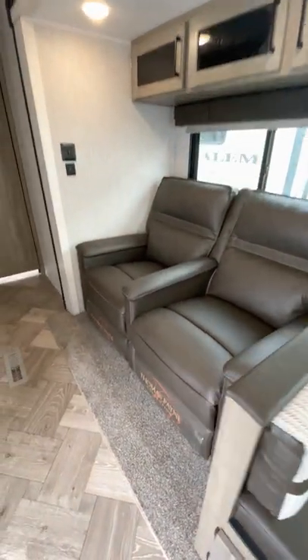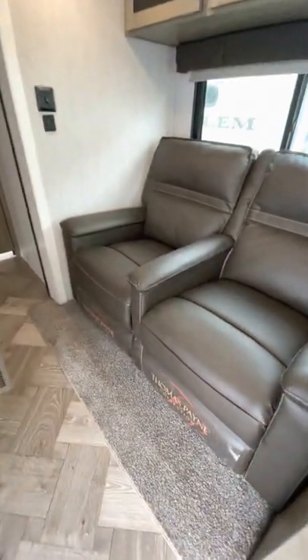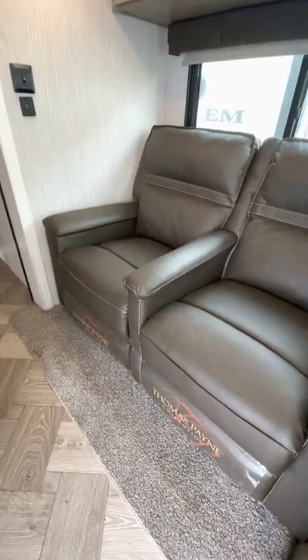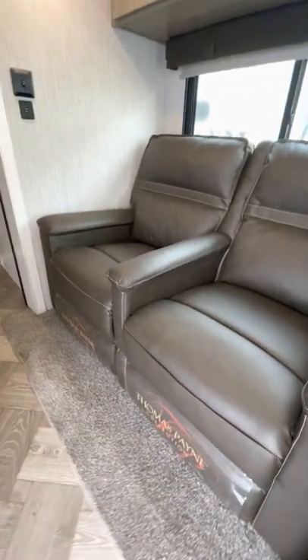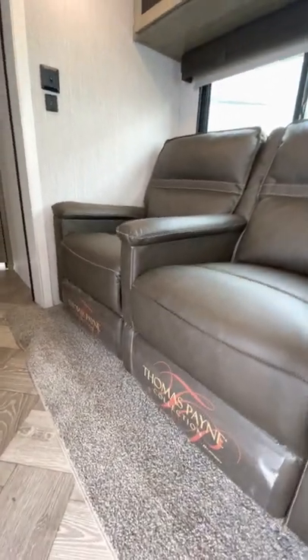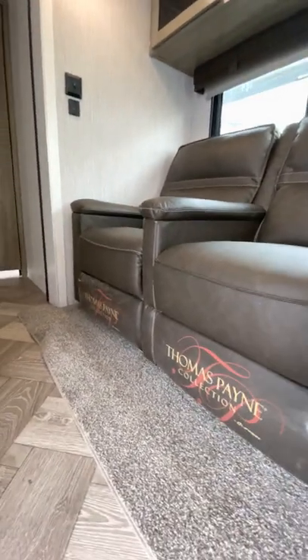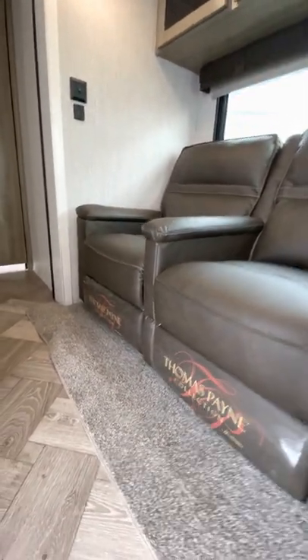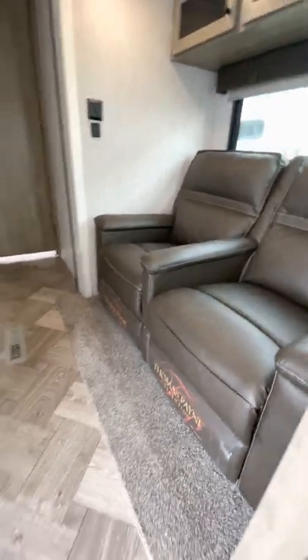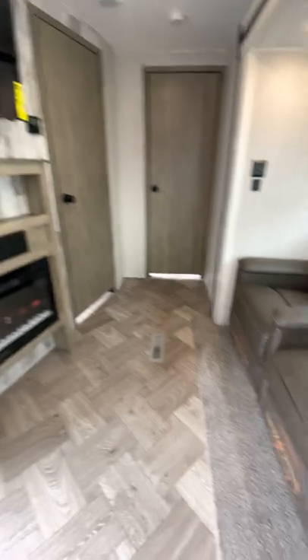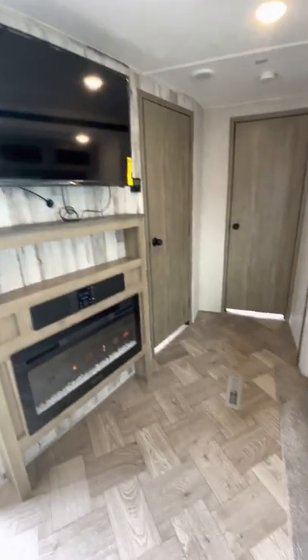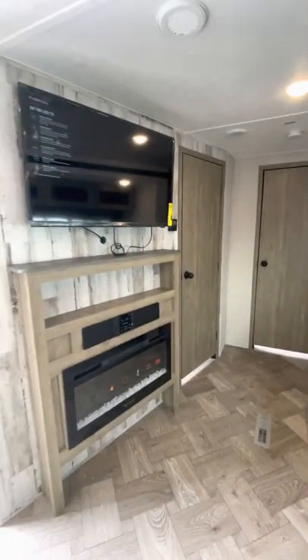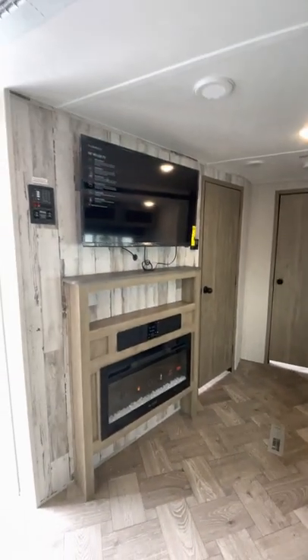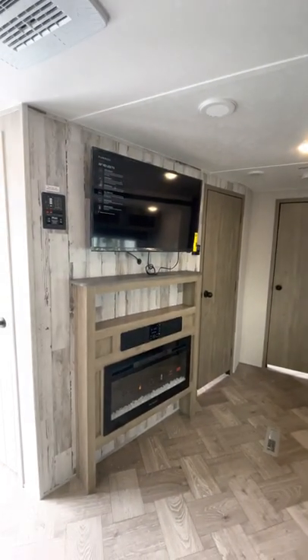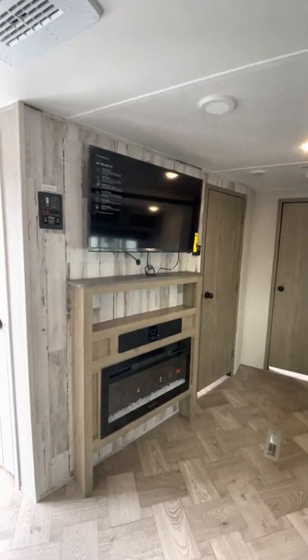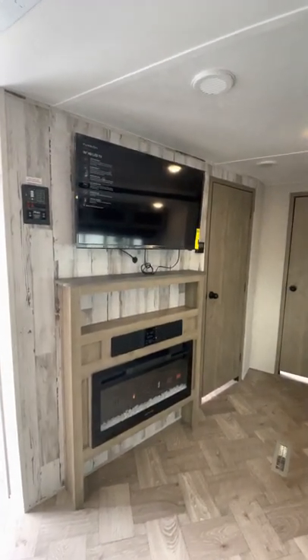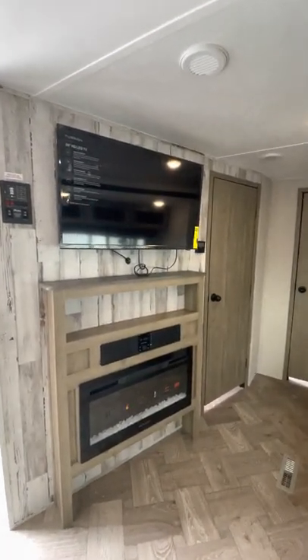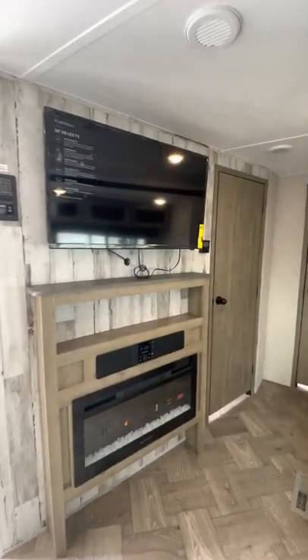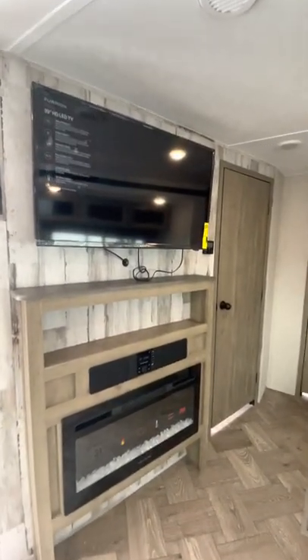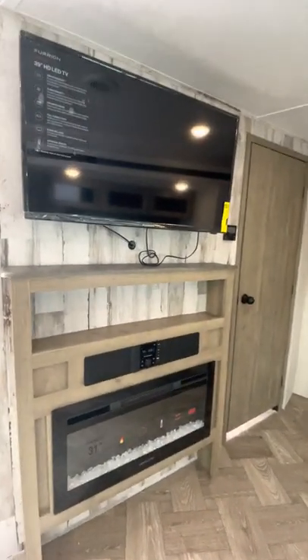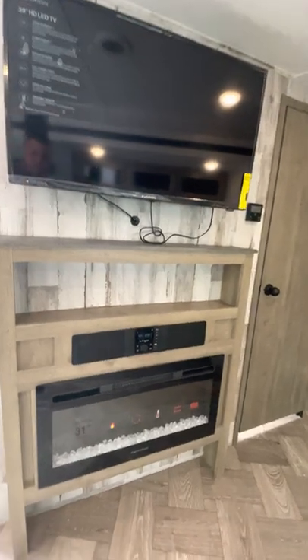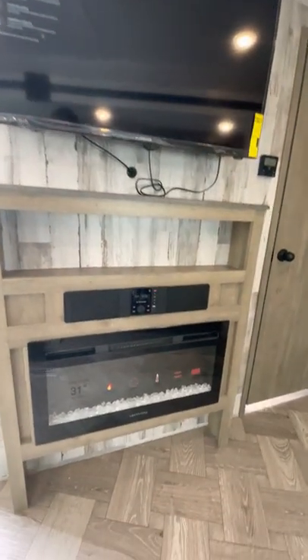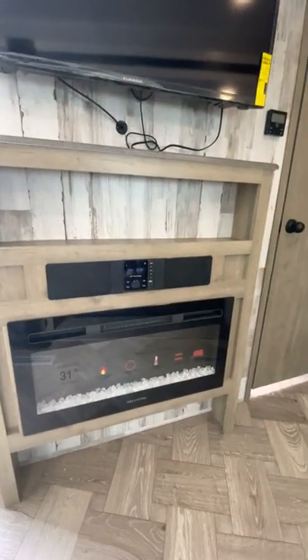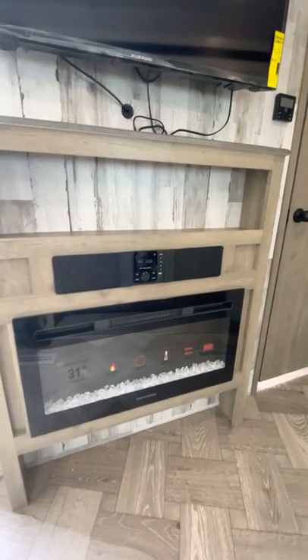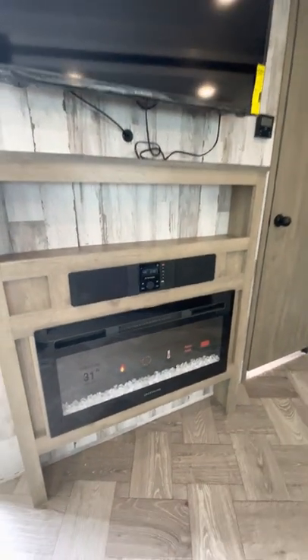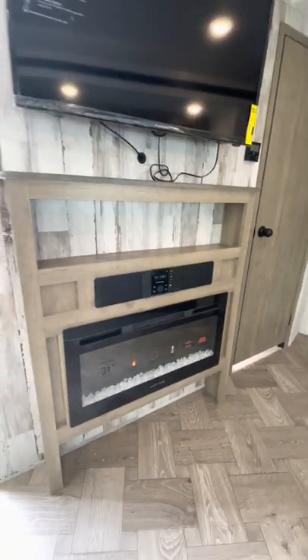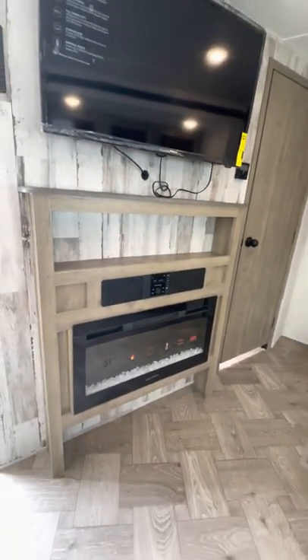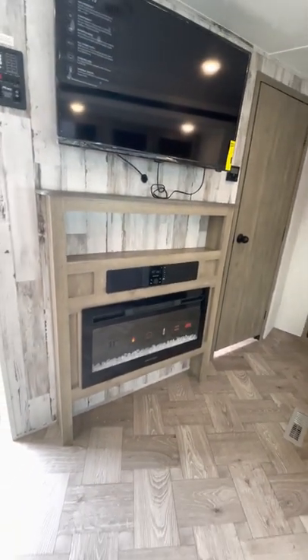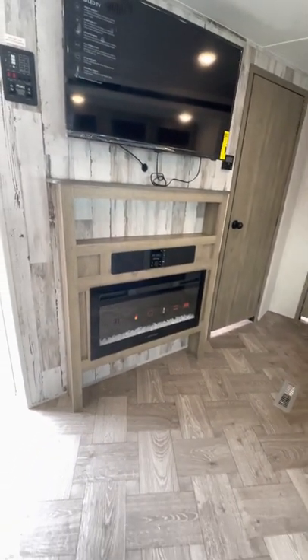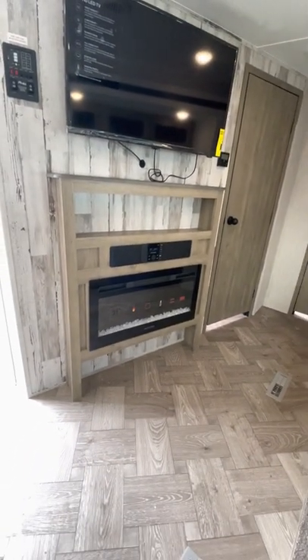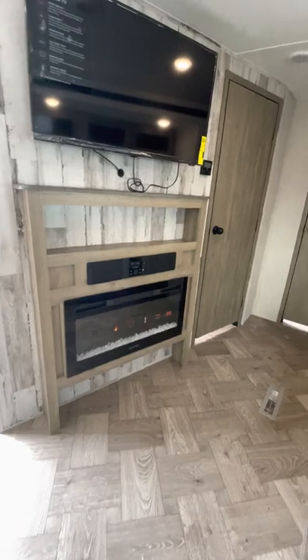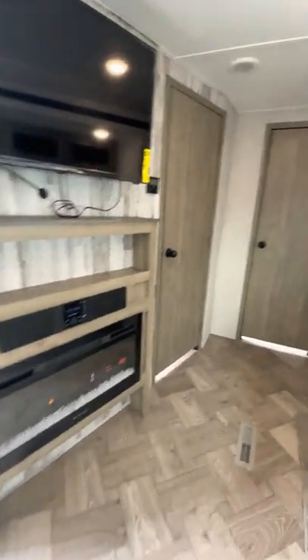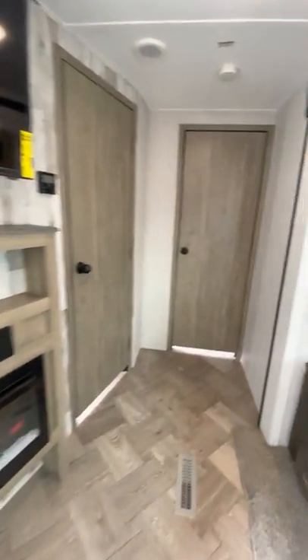You have recliners by Thomas Payne right across from your entertainment — a 39-inch HD LED TV, Bluetooth soundbar with outside speakers as well, and a fireplace that does produce heat.